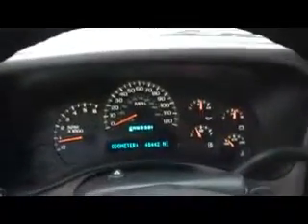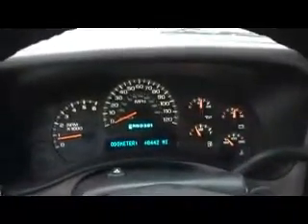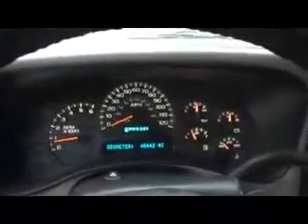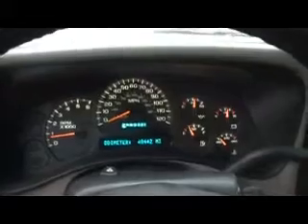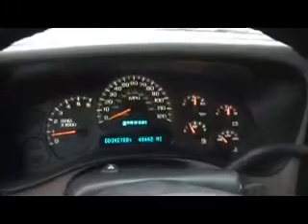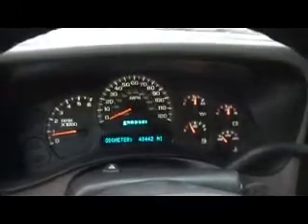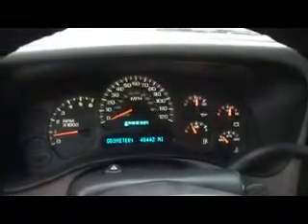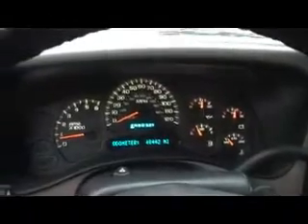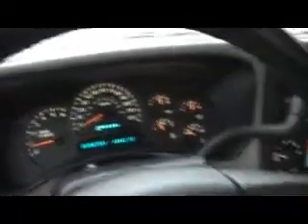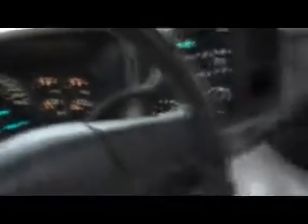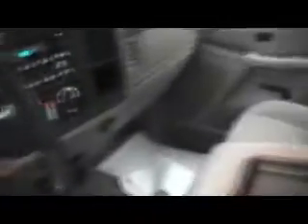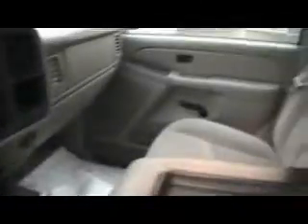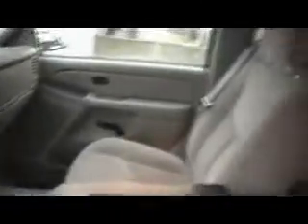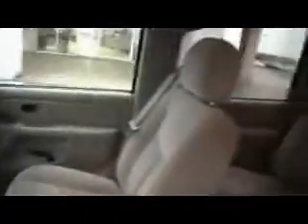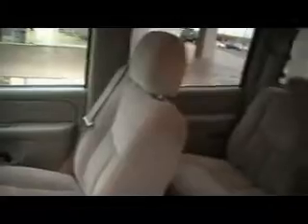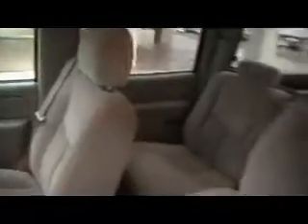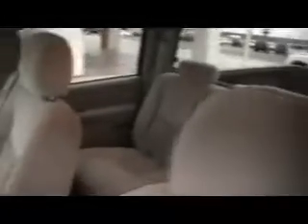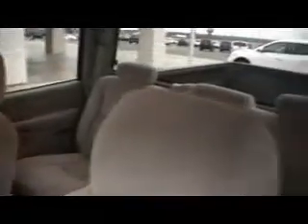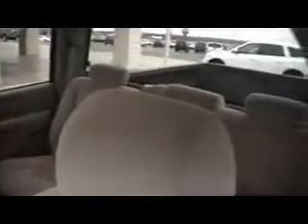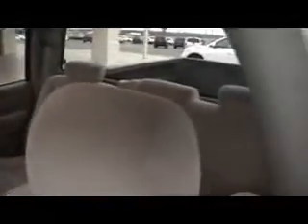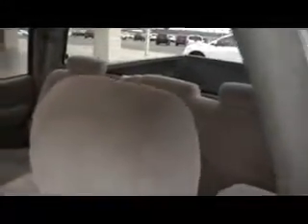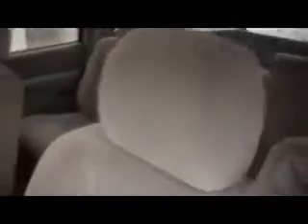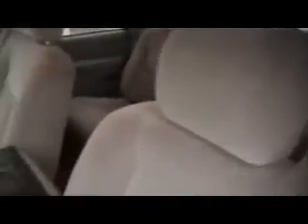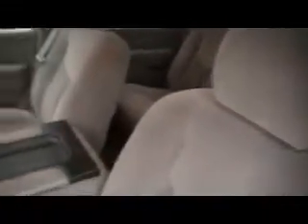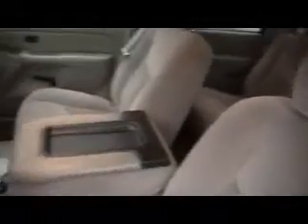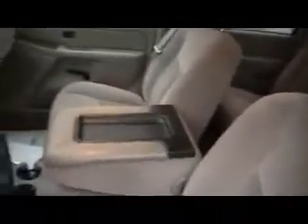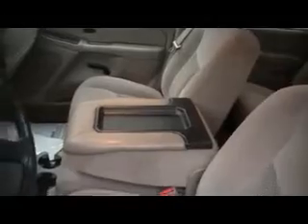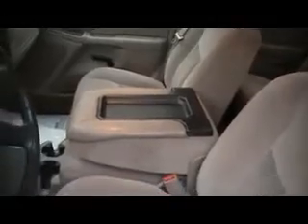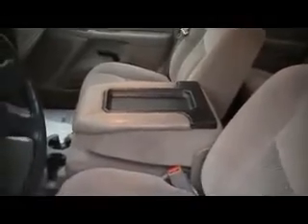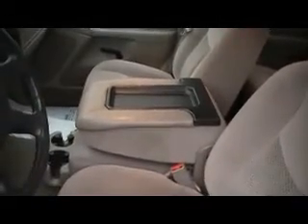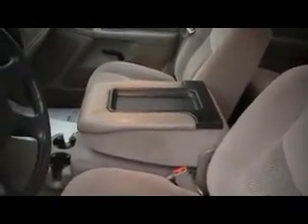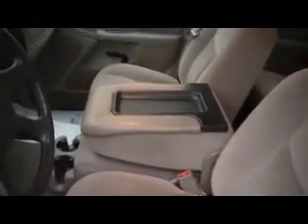This one's an original one-owner that we sold brand new and was traded back into us for another truck just like it. With the LS package, you do get the upgraded console with the fold-down console. It also has the compass temperature rear view mirror.